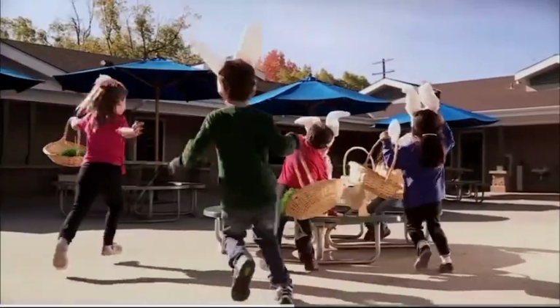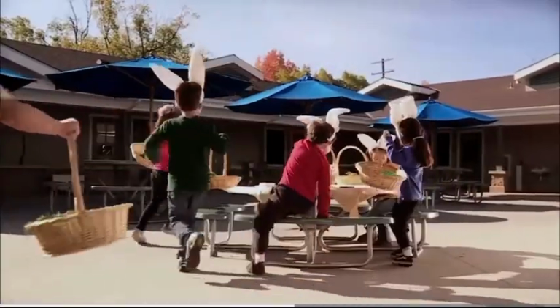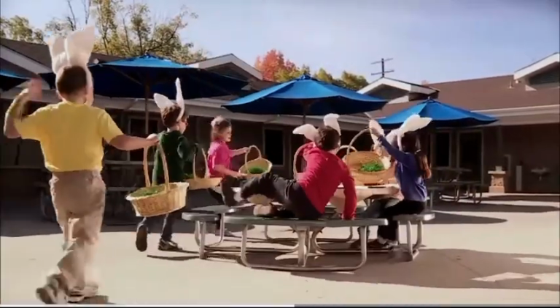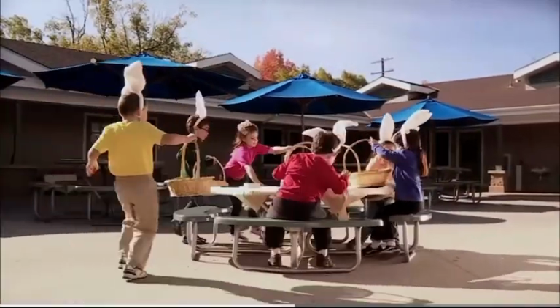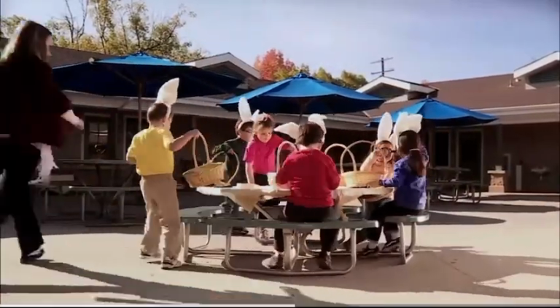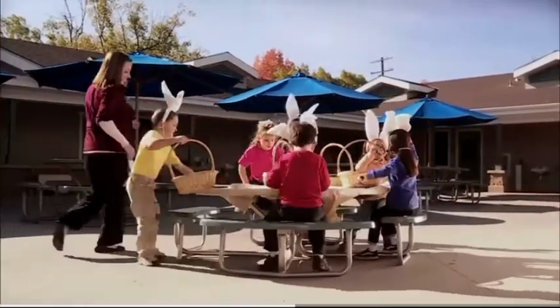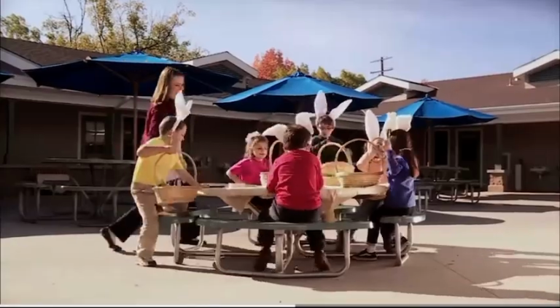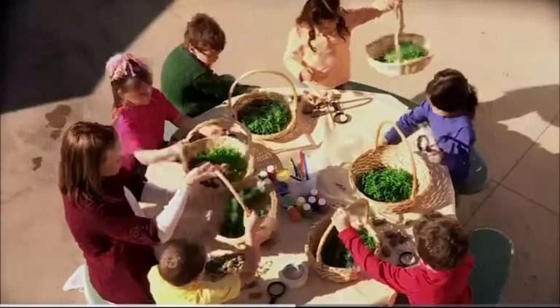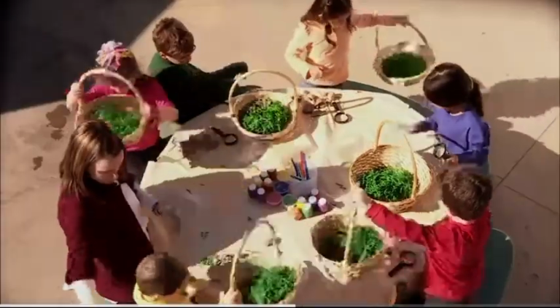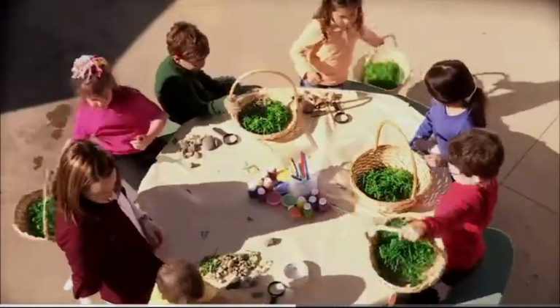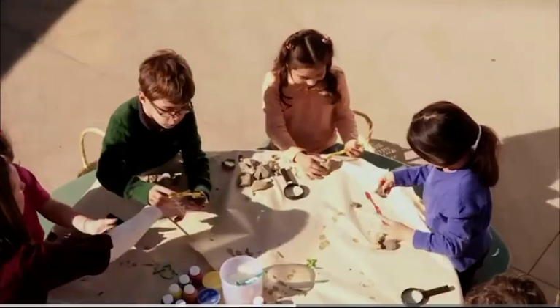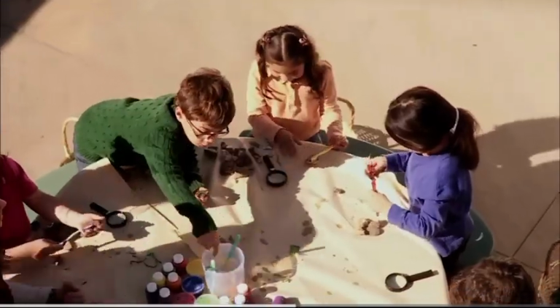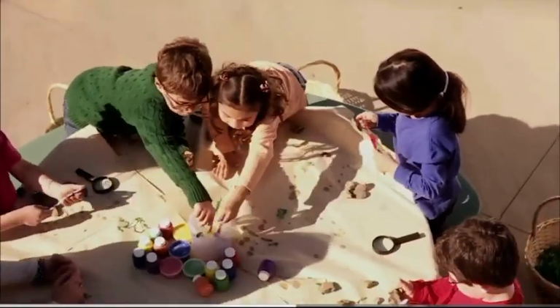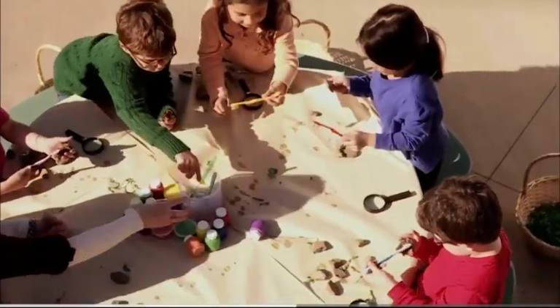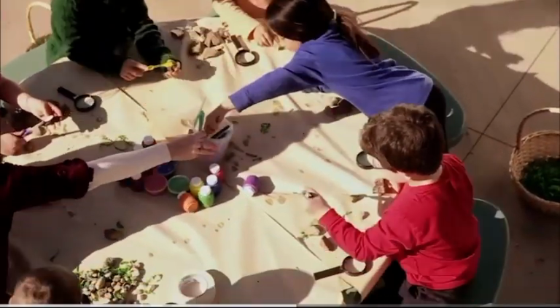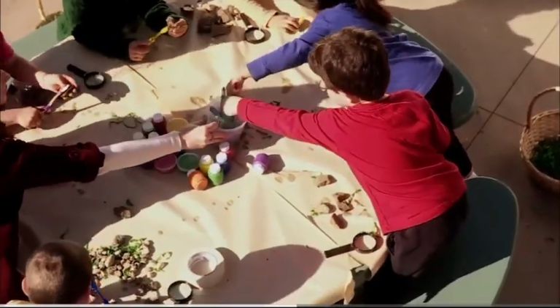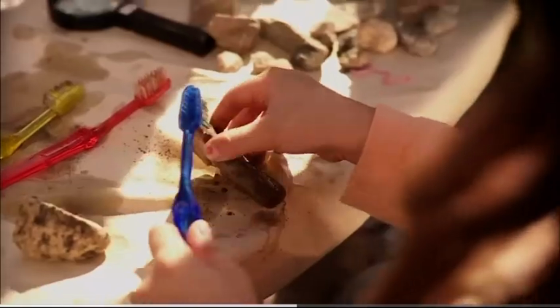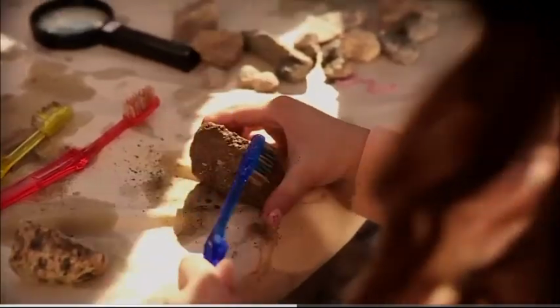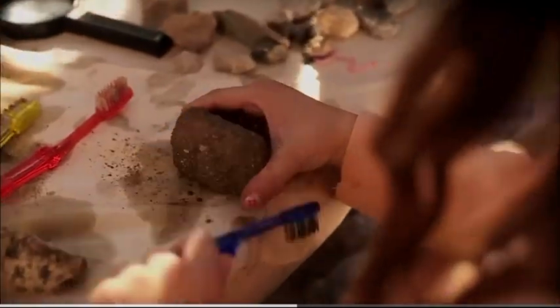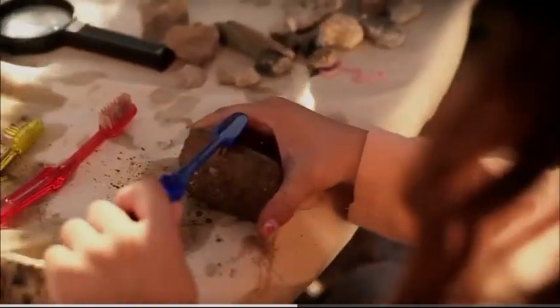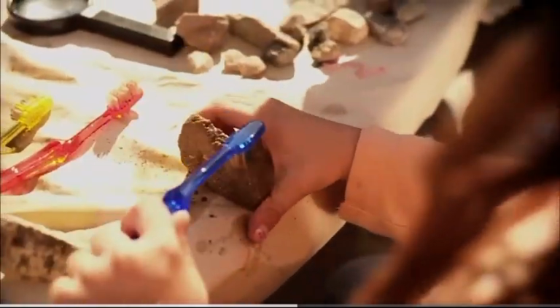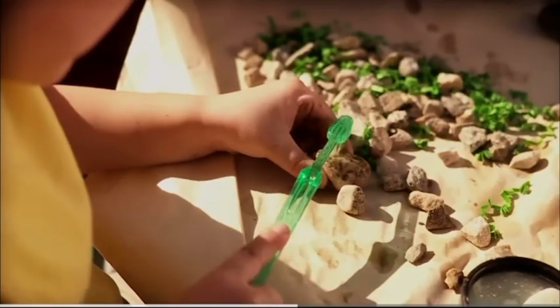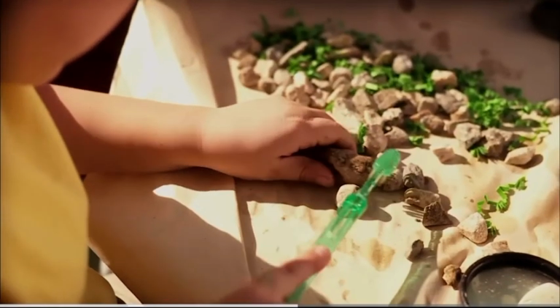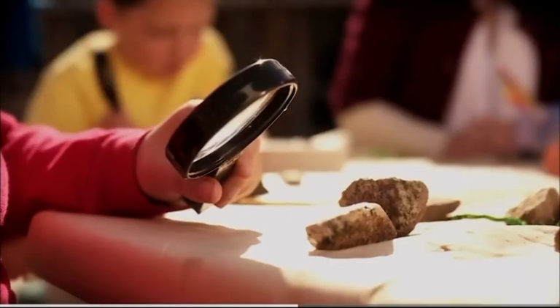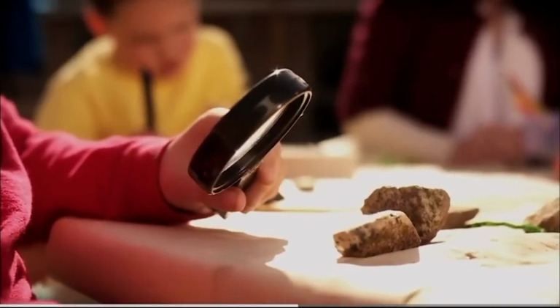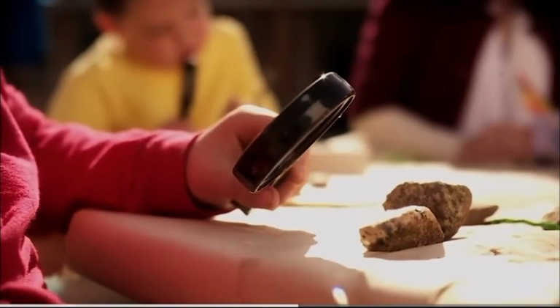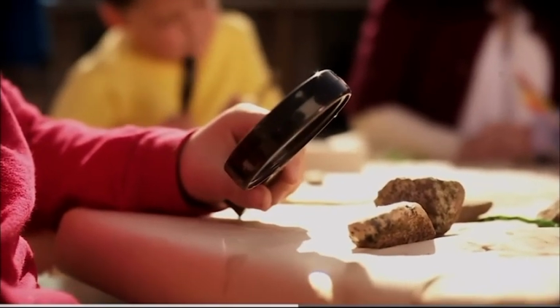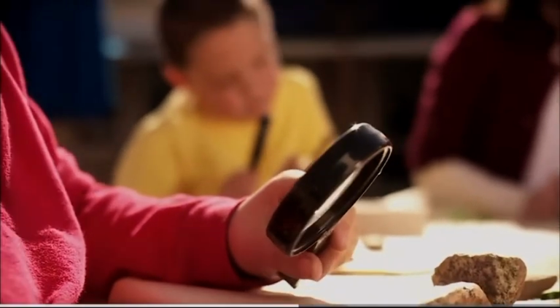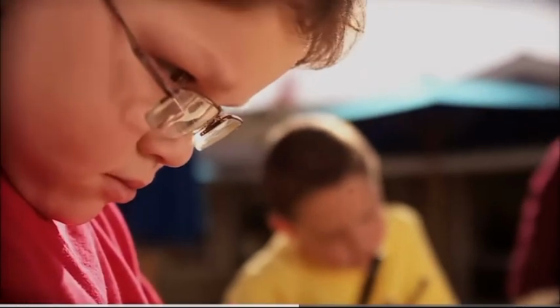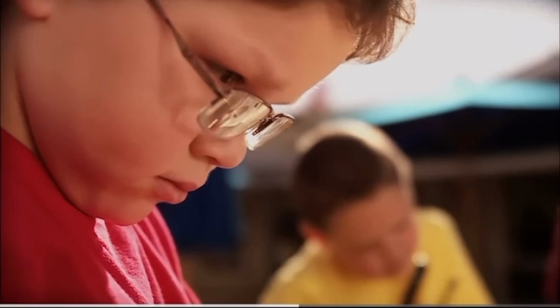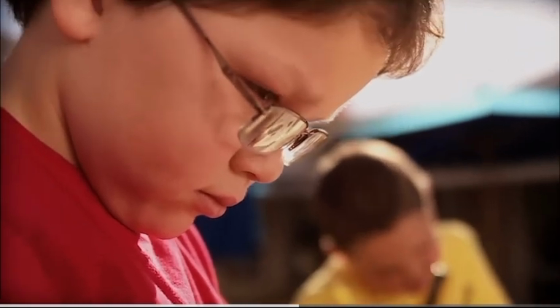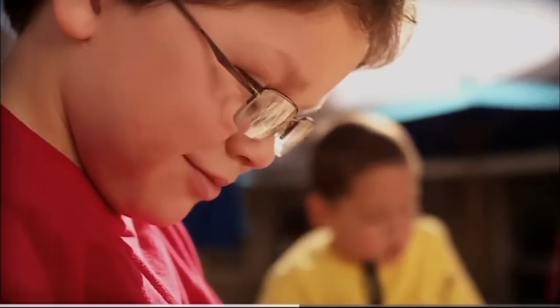Alright, everyone bring your rocks back to the table so we can investigate. First, use these old toothbrushes and water to clean the rocks. Then use a magnifying glass so you can look at them up close and make some observations.